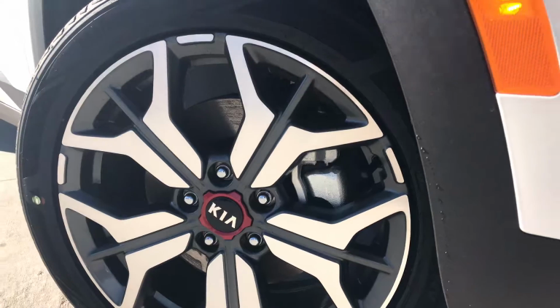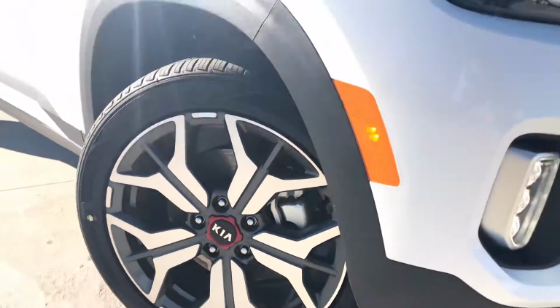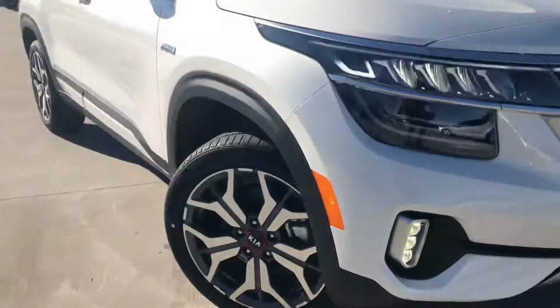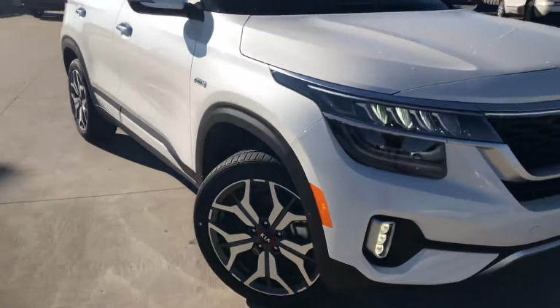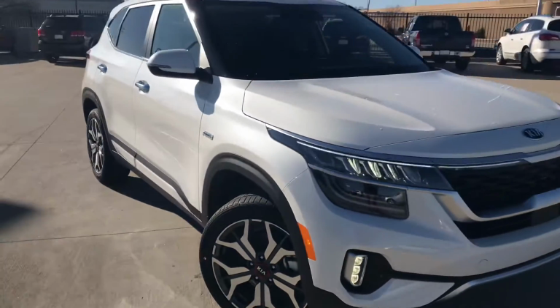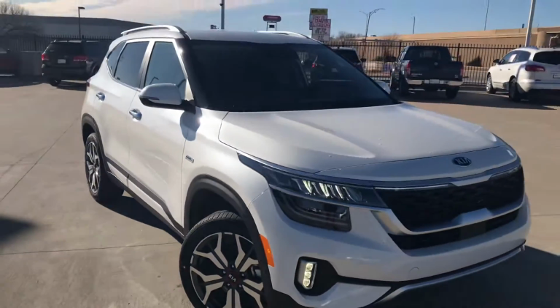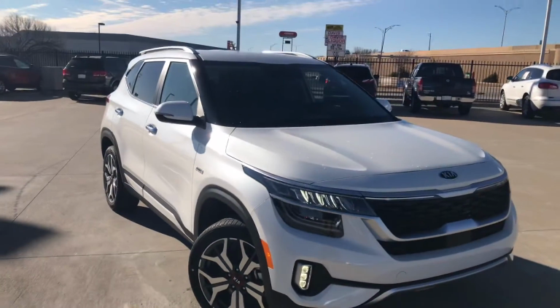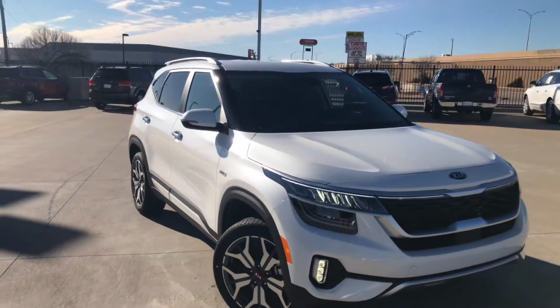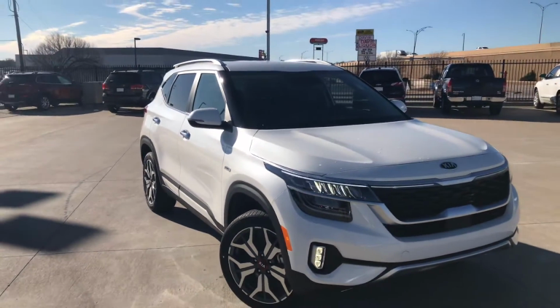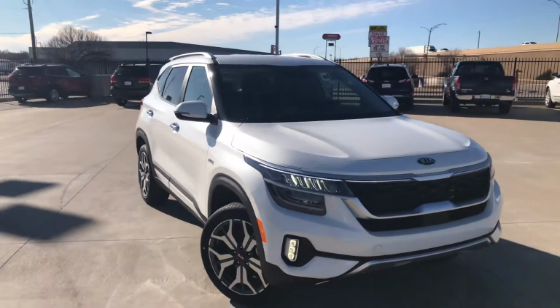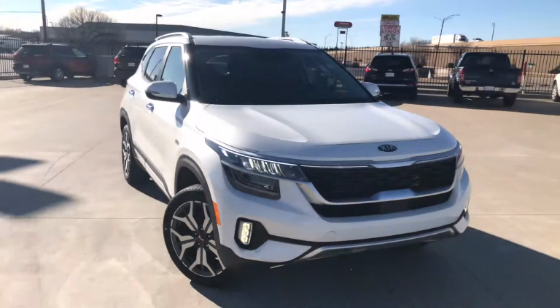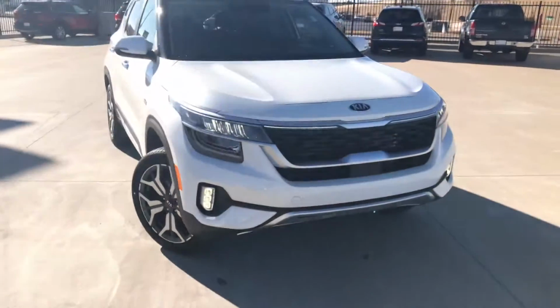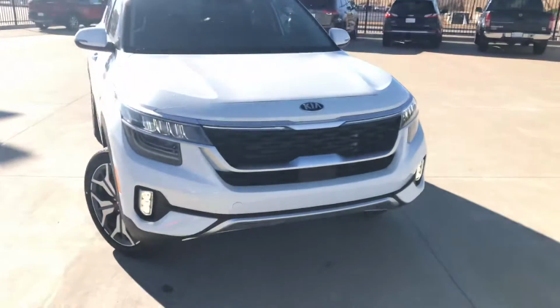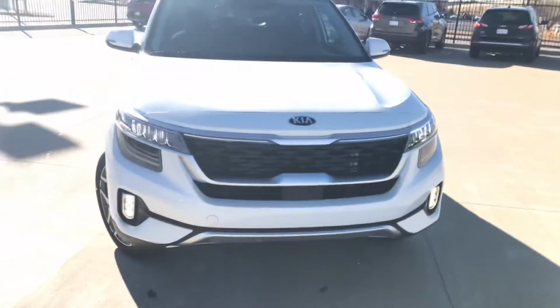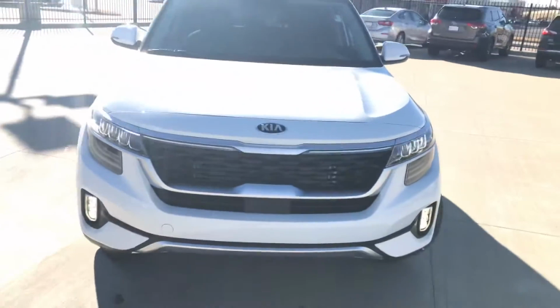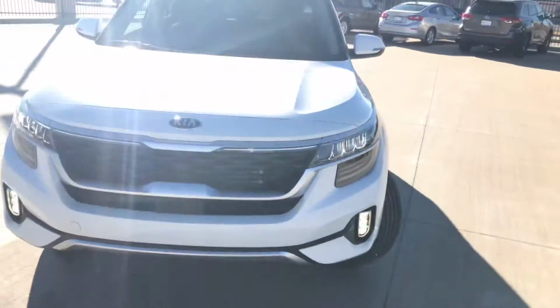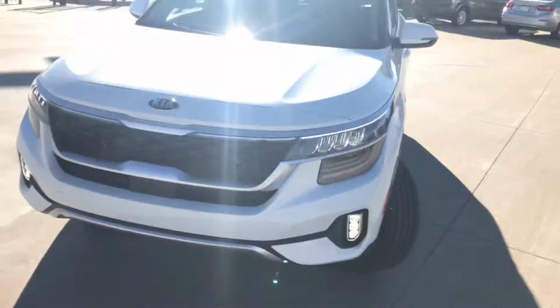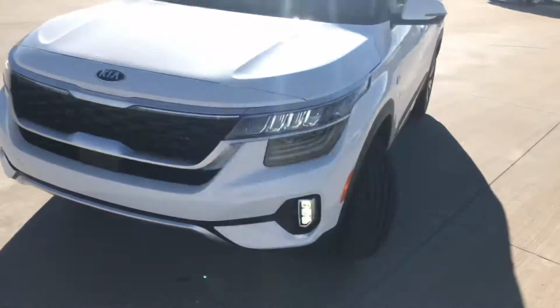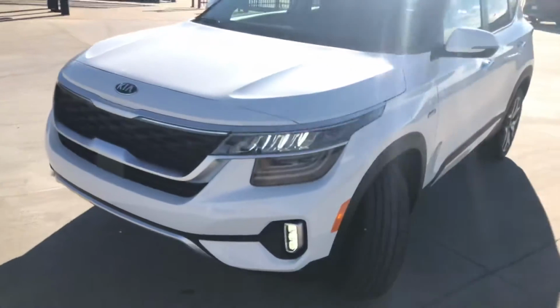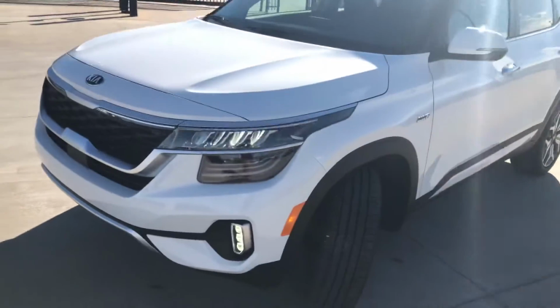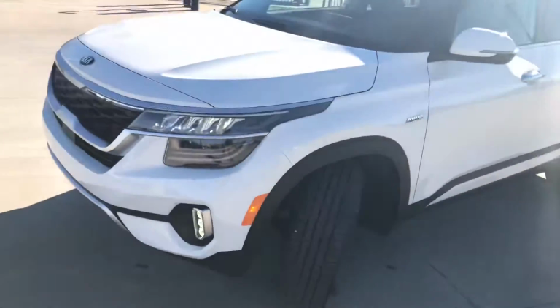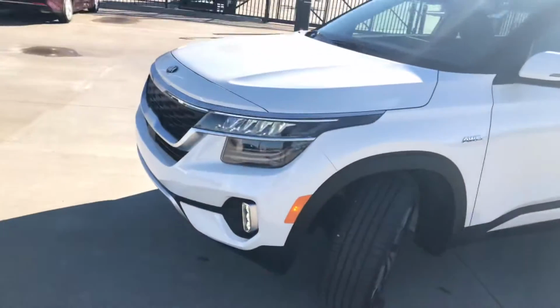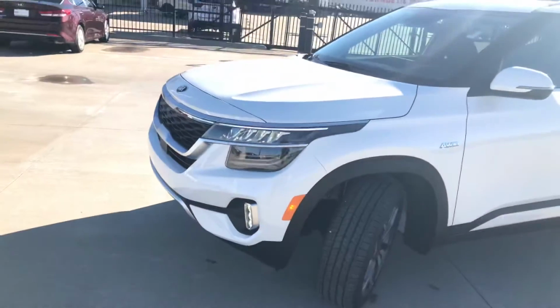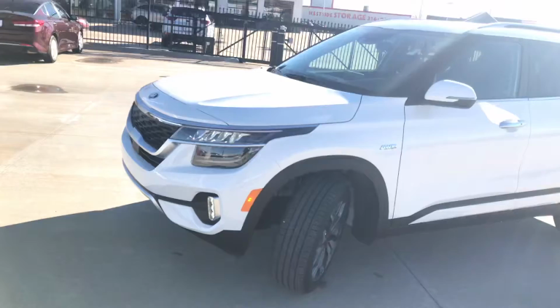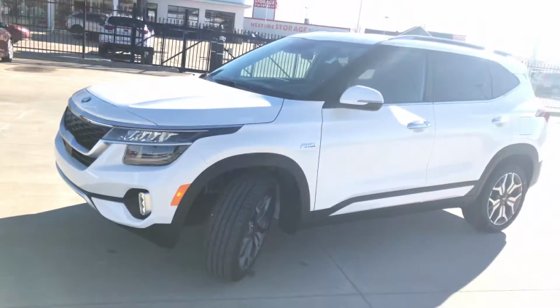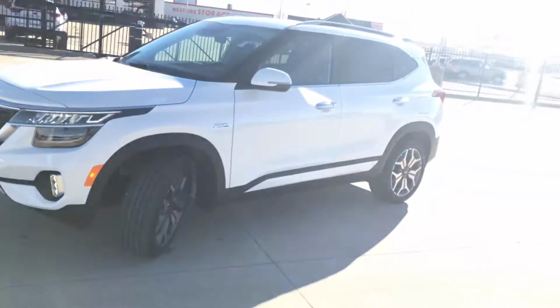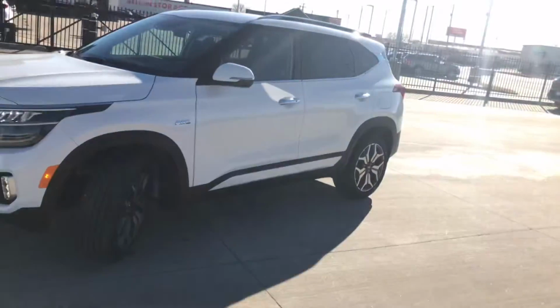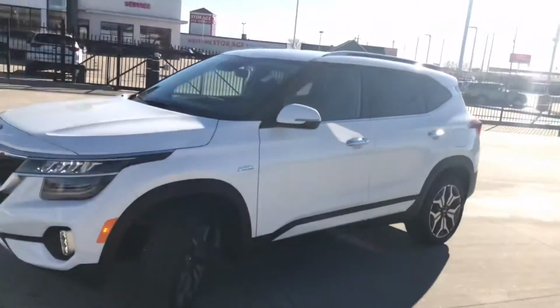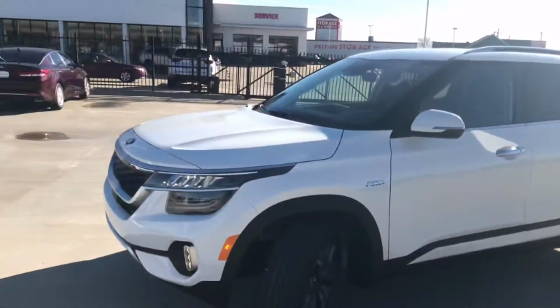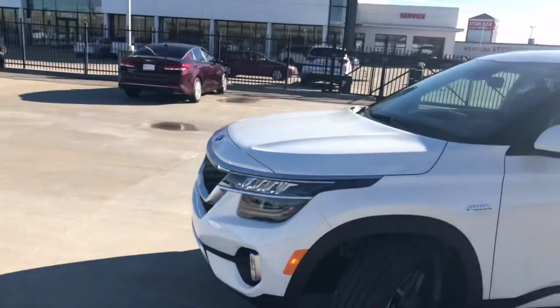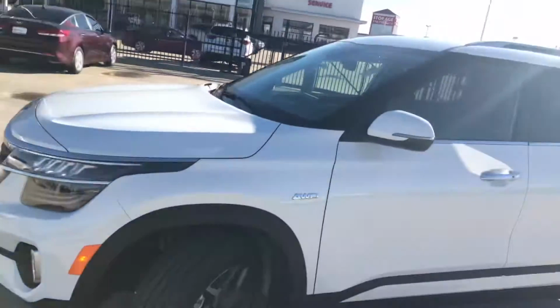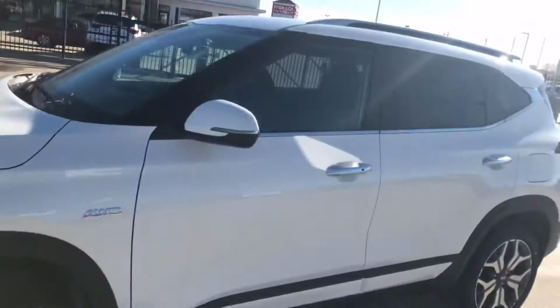Good afternoon, Mr. Mayfield. Kyrese Grant here with Midwest Kia of Wichita. I just wanted to give you a quick video introductory walk around of the 2021 Kia Seltos SX Turbo that you are interested in. Obviously, this one is on-site and available for a test drive.